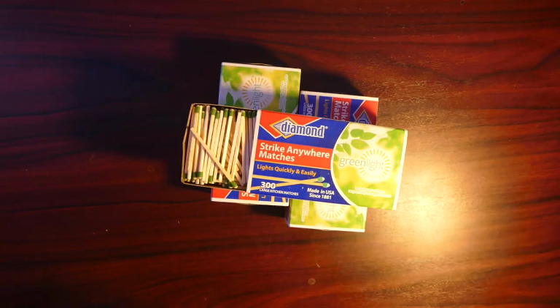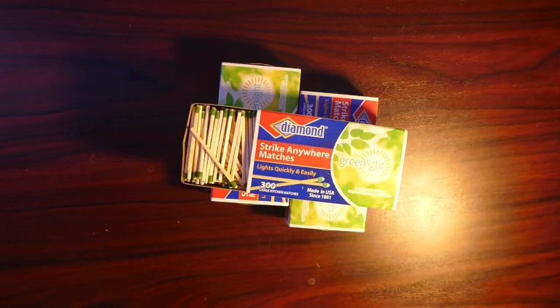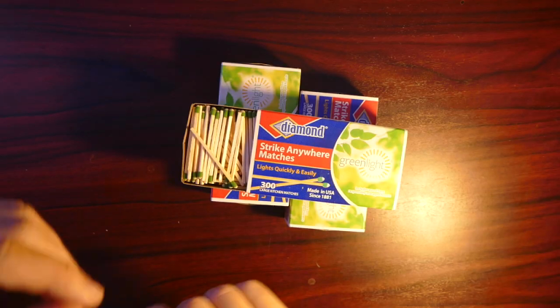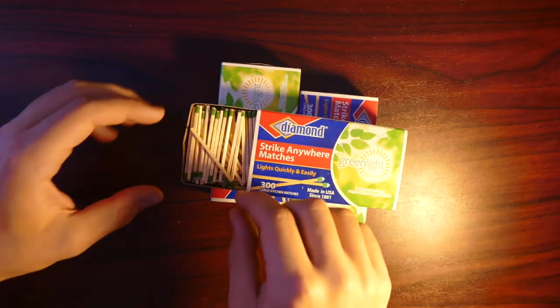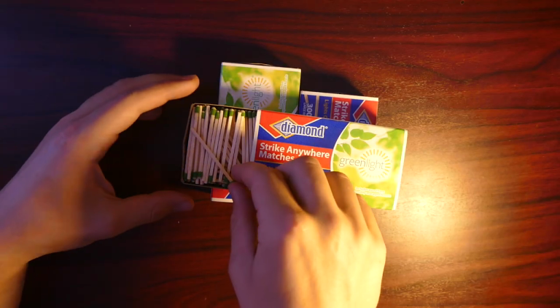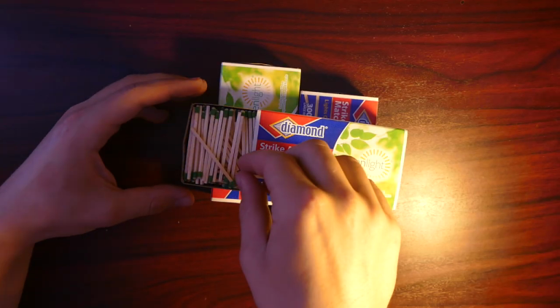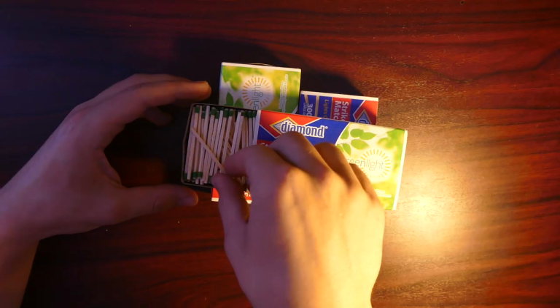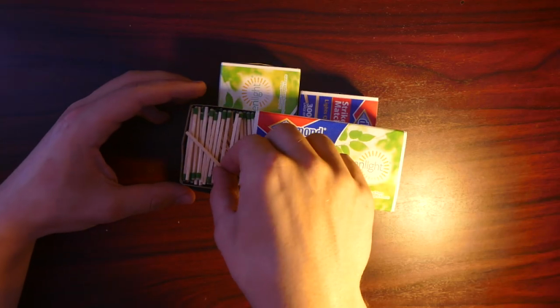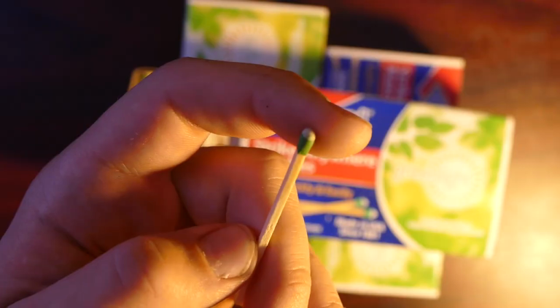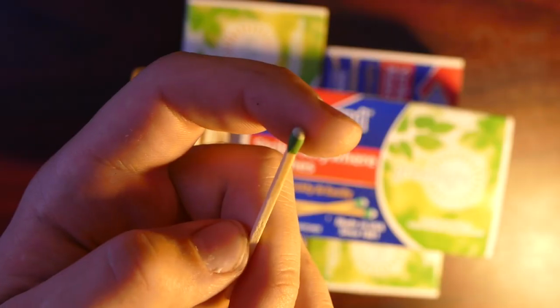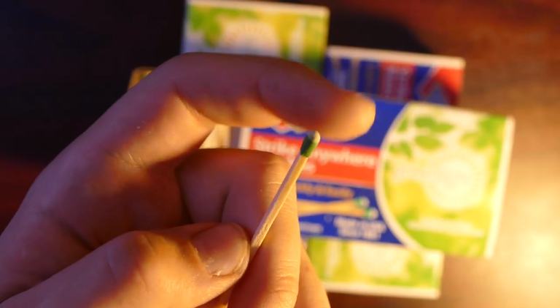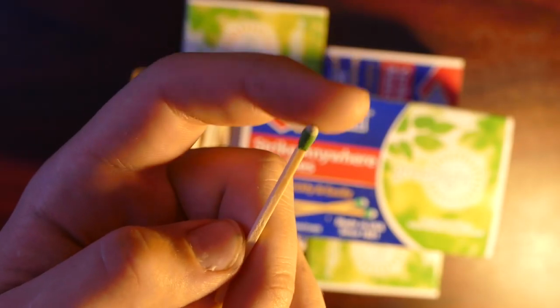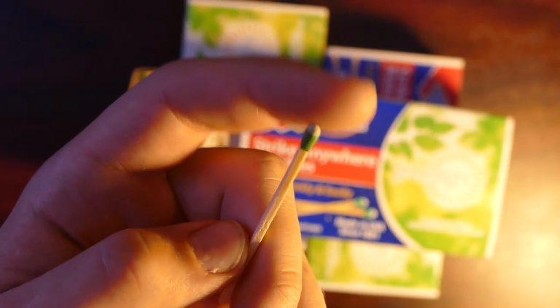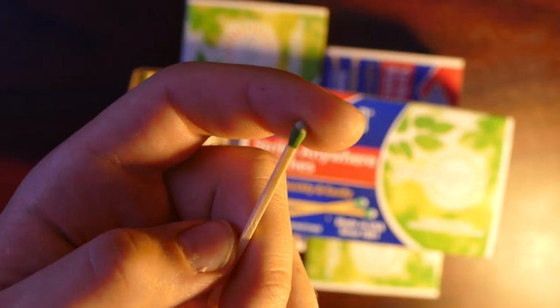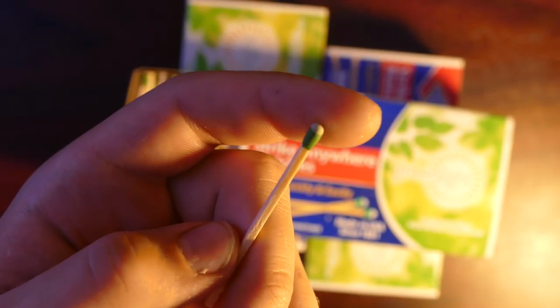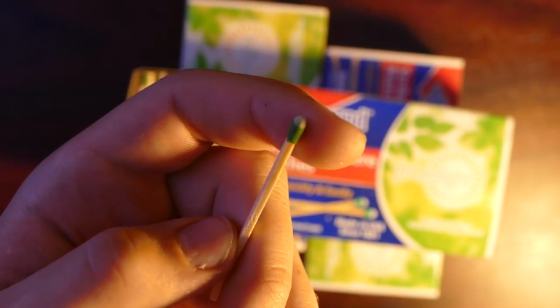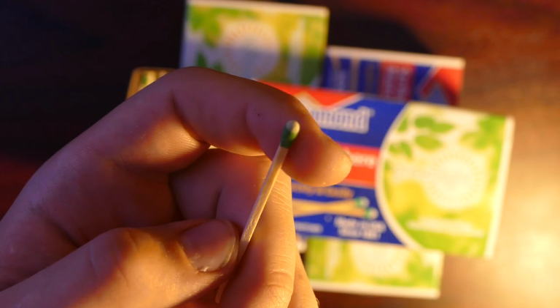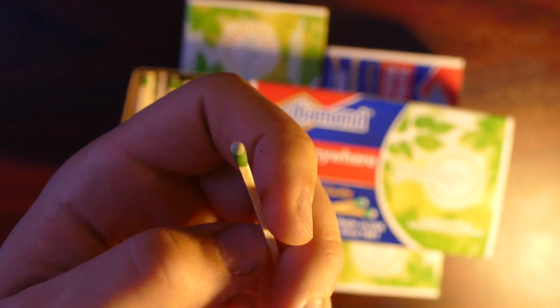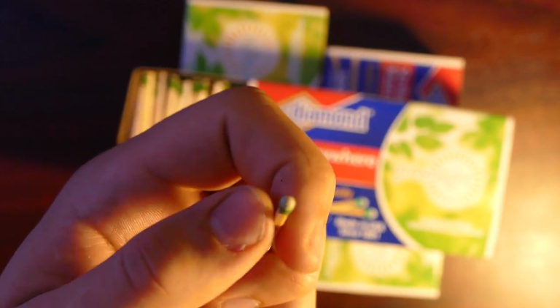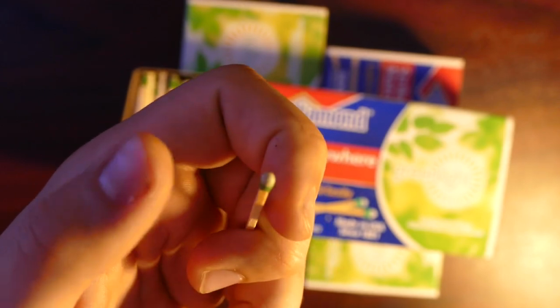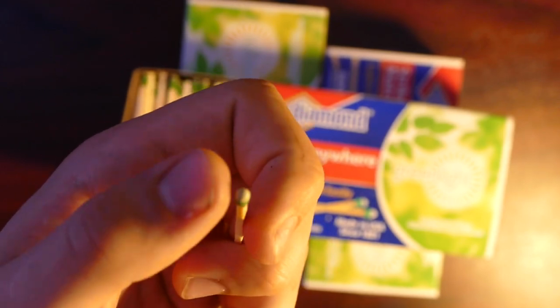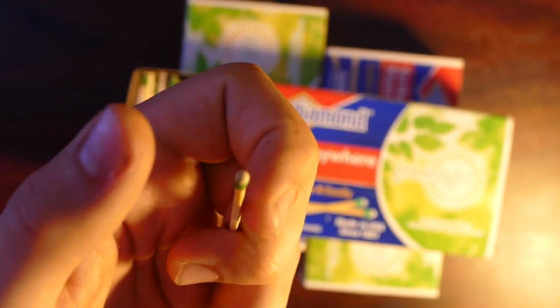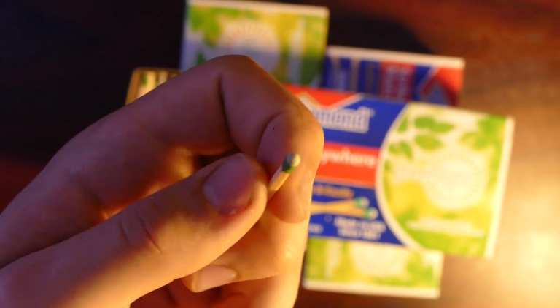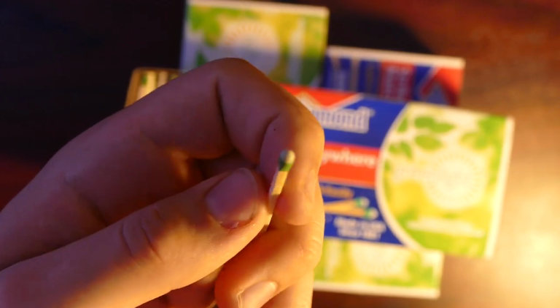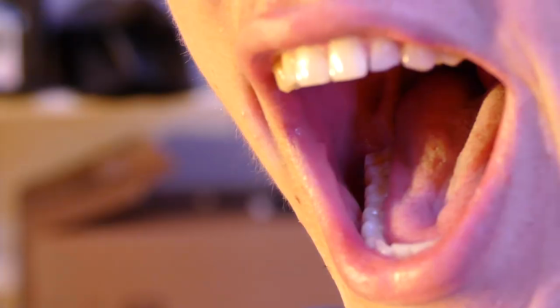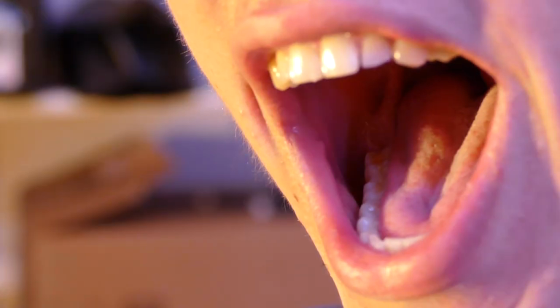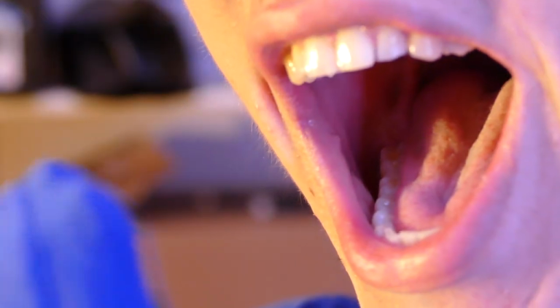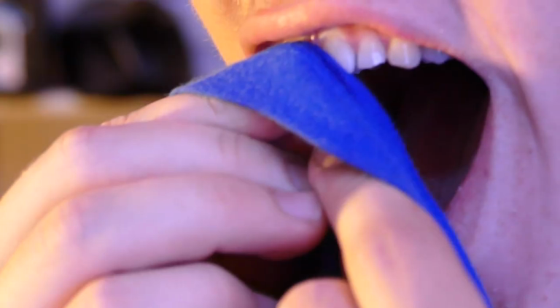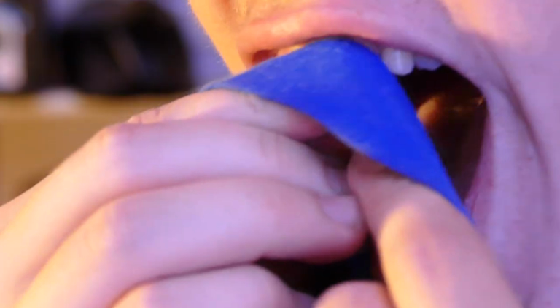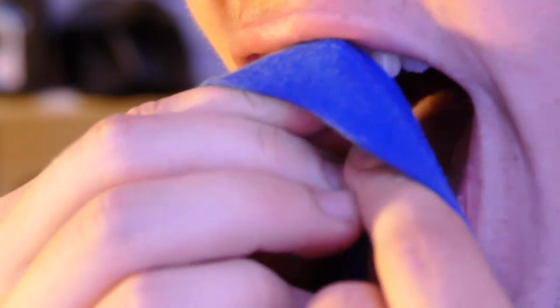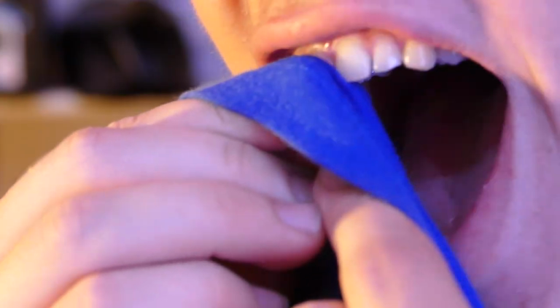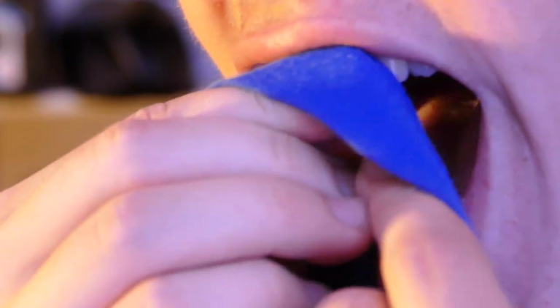All right, so what you want to do first is find a match that has a lot of this white stuff on the end right here. This is actually what allows it to light. Next, you want to dry off the back and front of the top of your teeth.